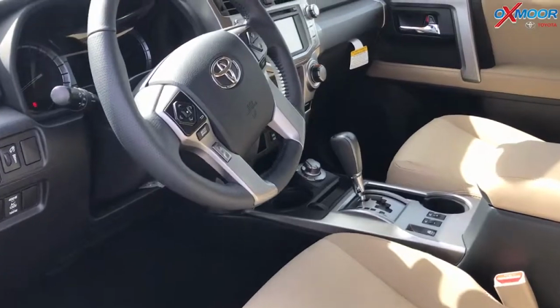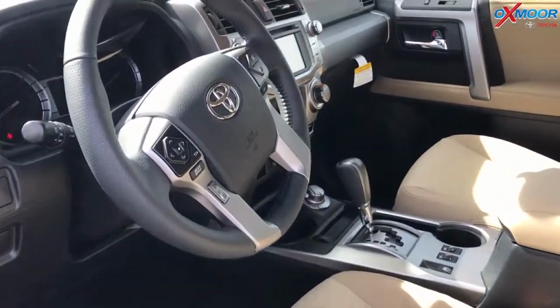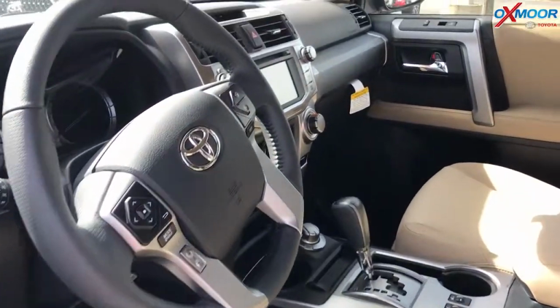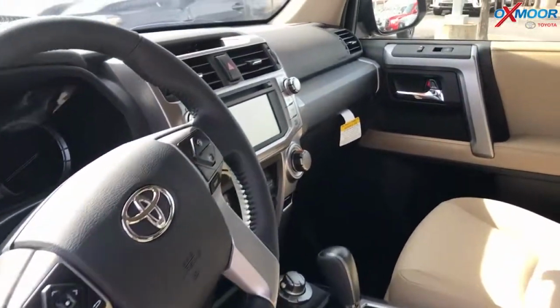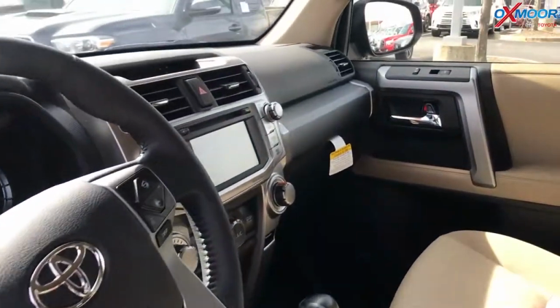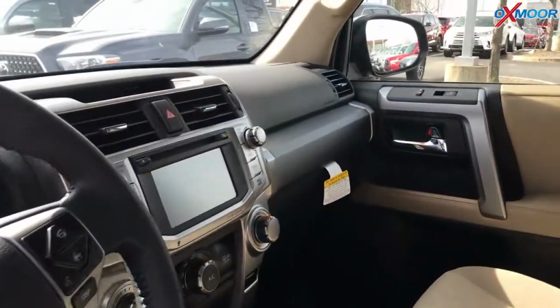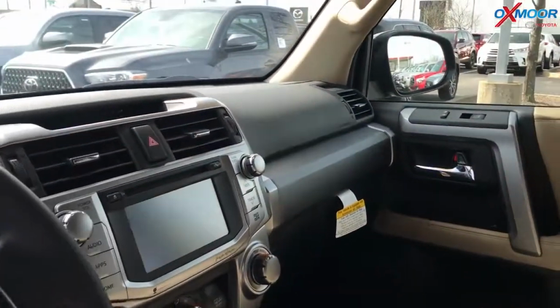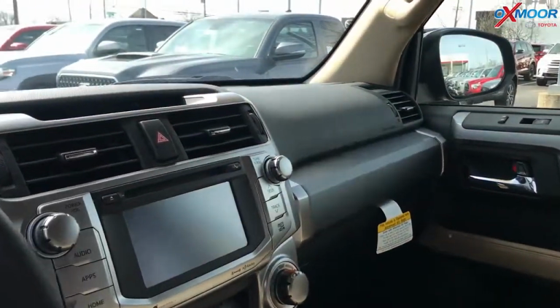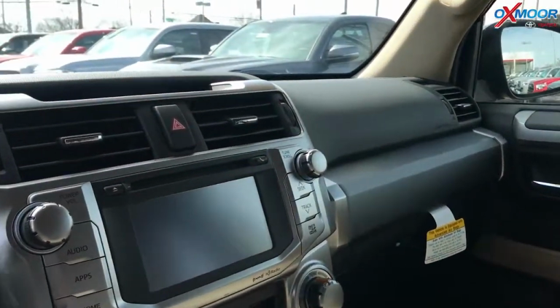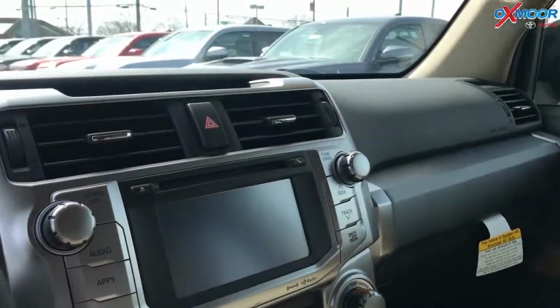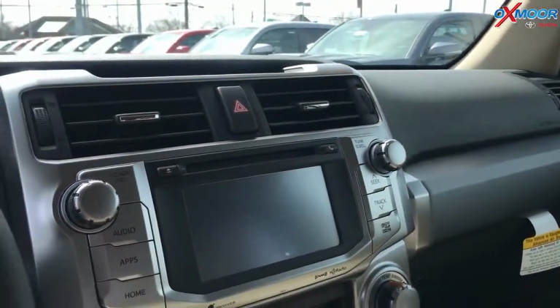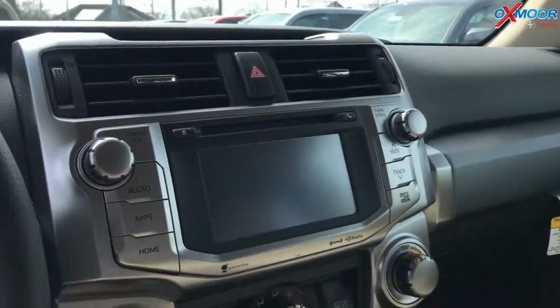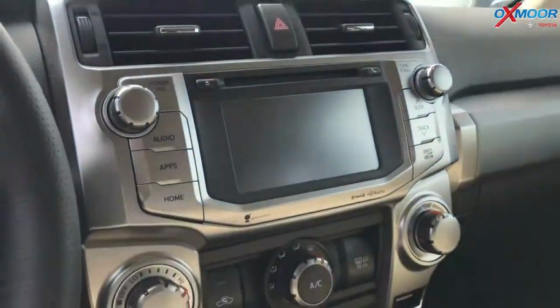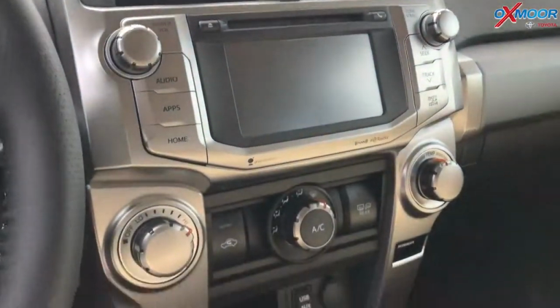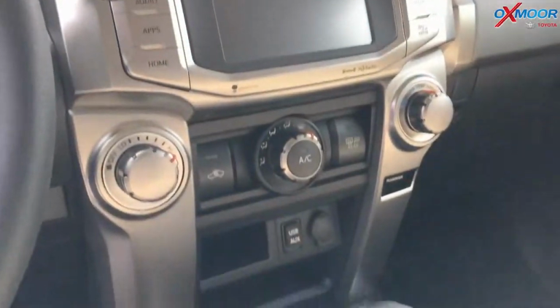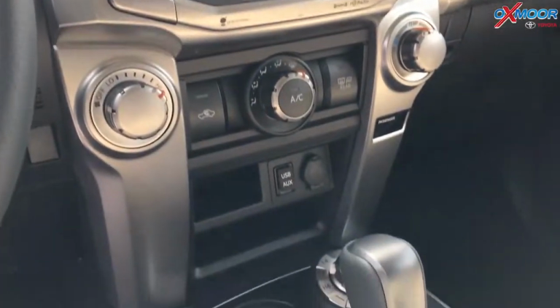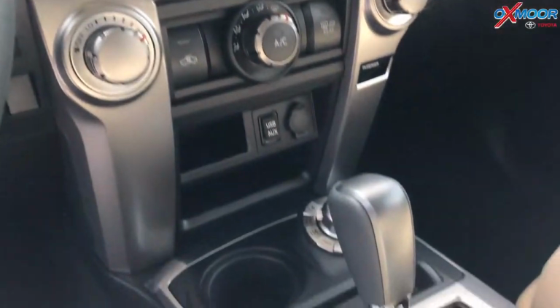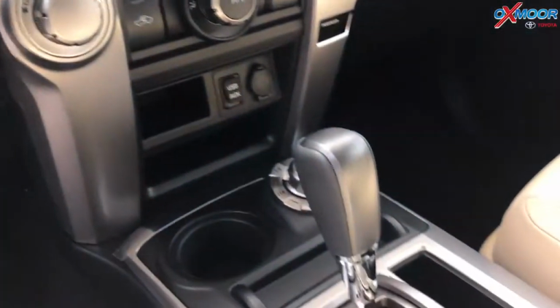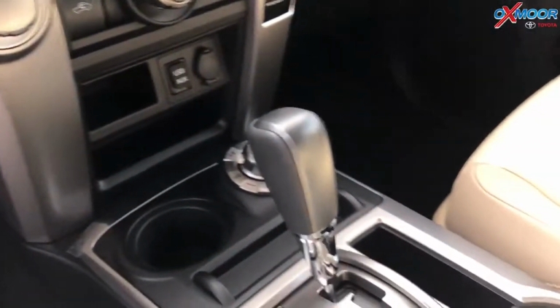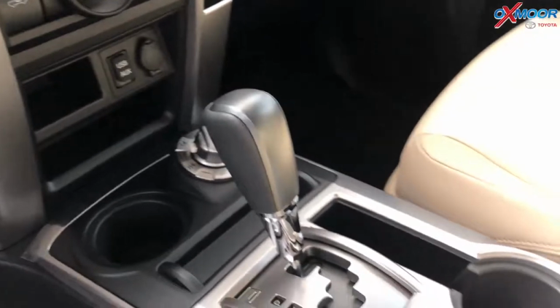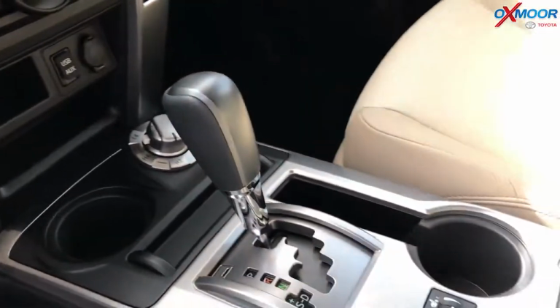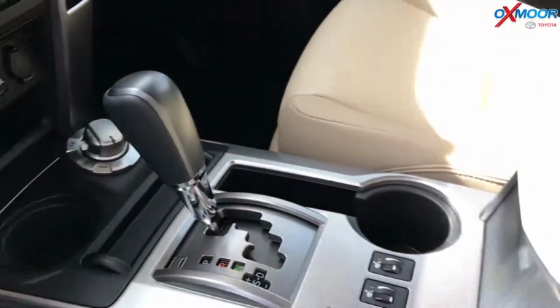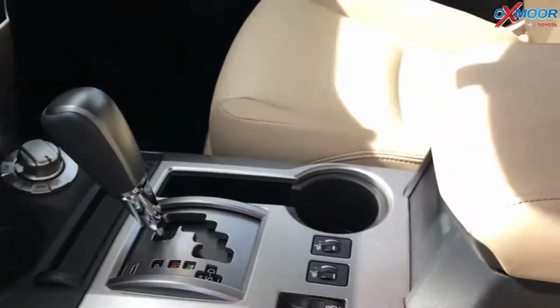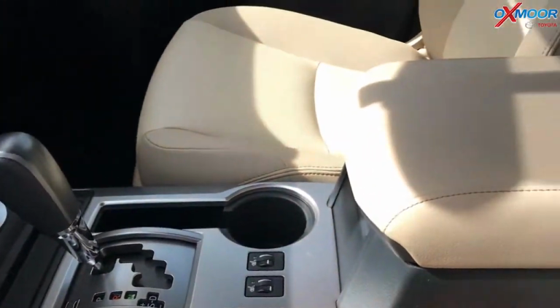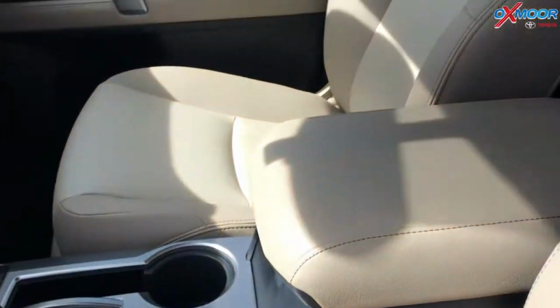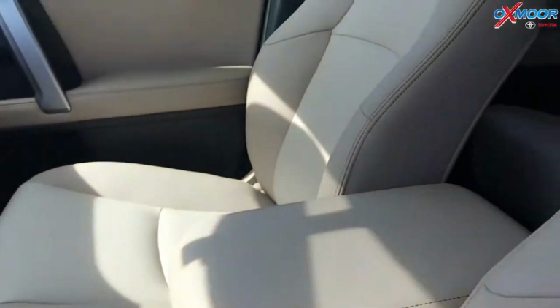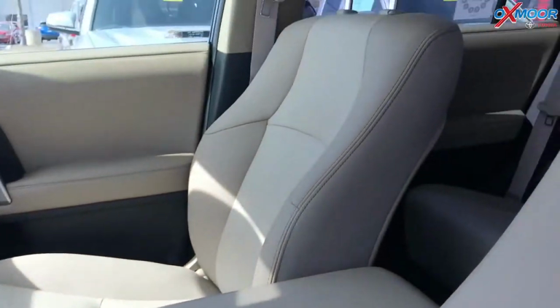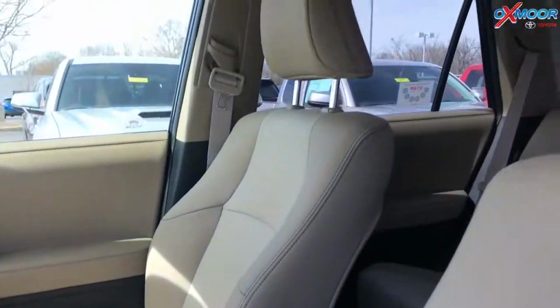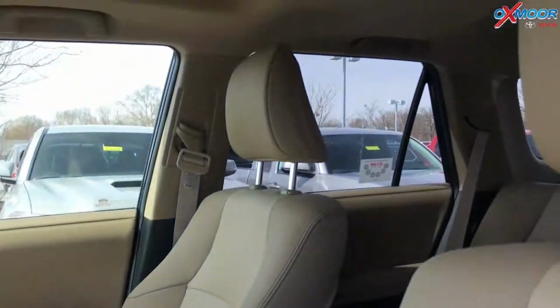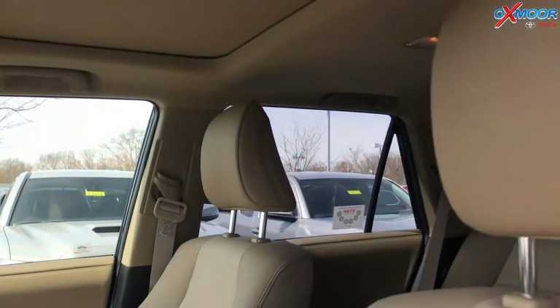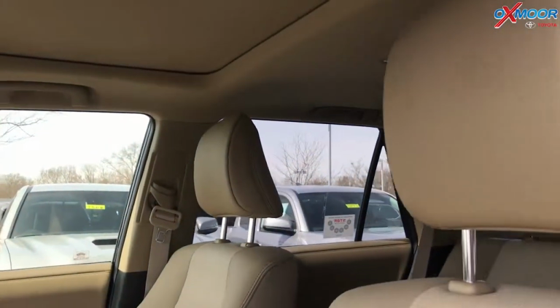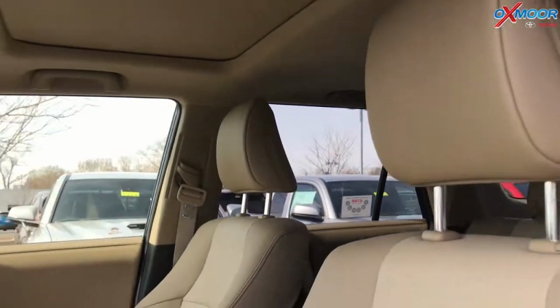The interior is sand beige leather. Mileage is four miles. The price is $36,800.